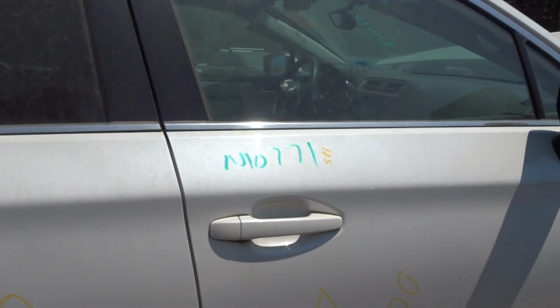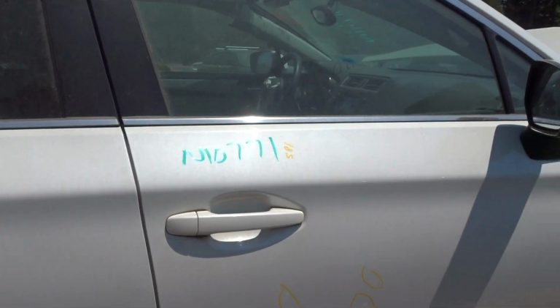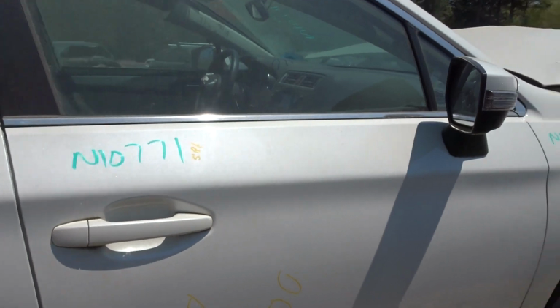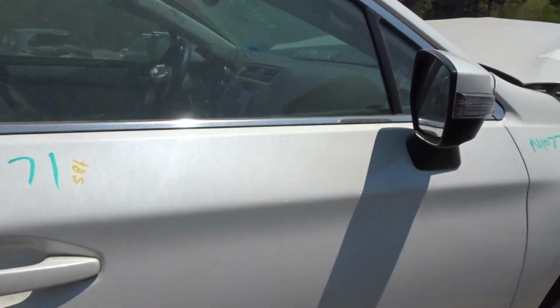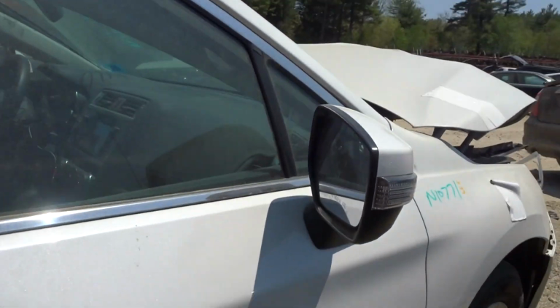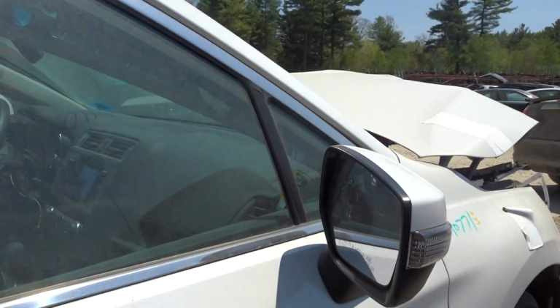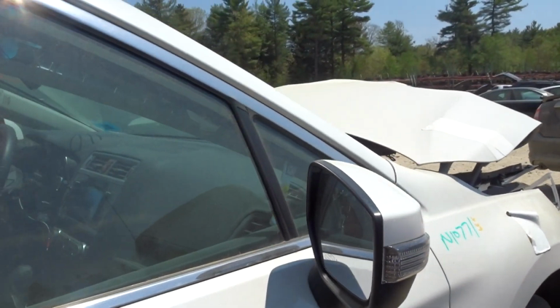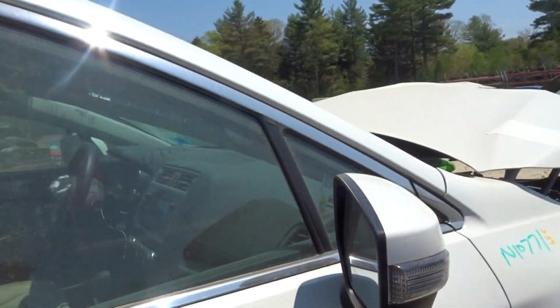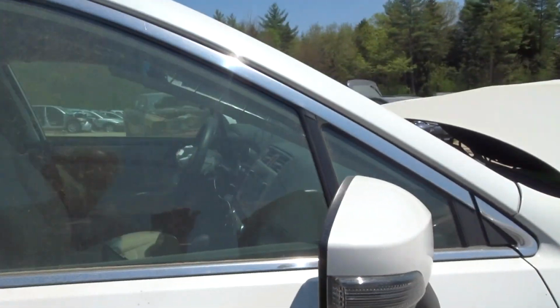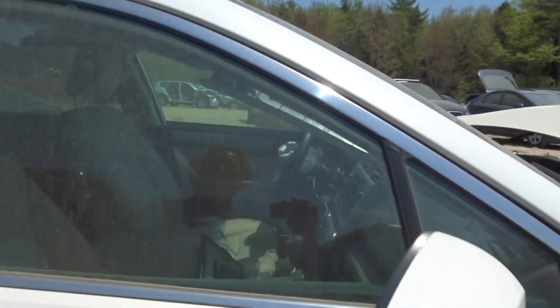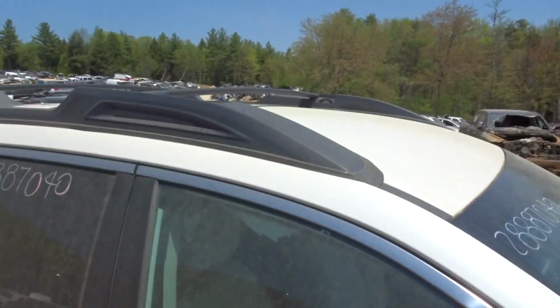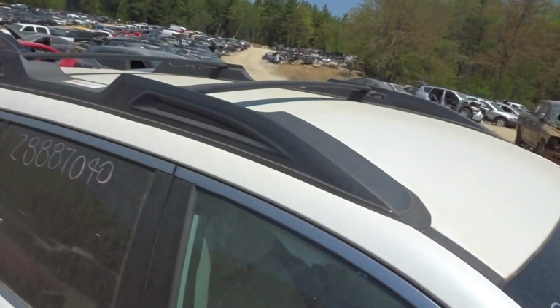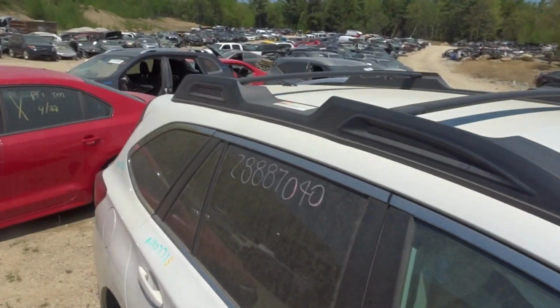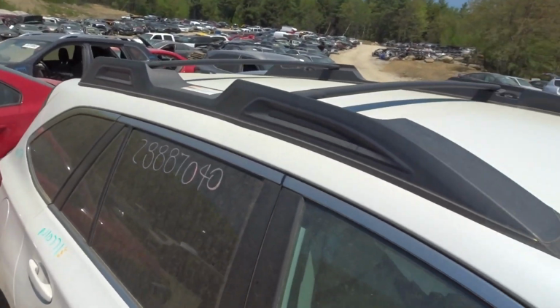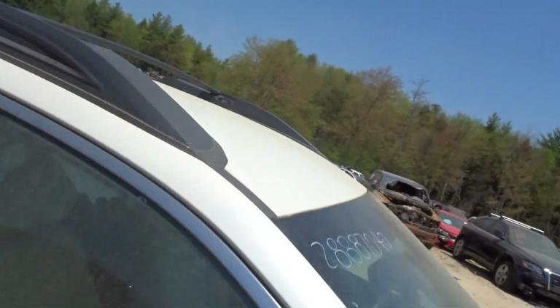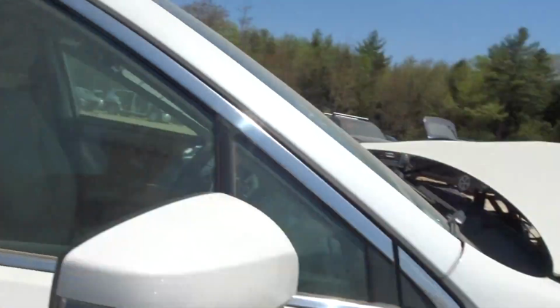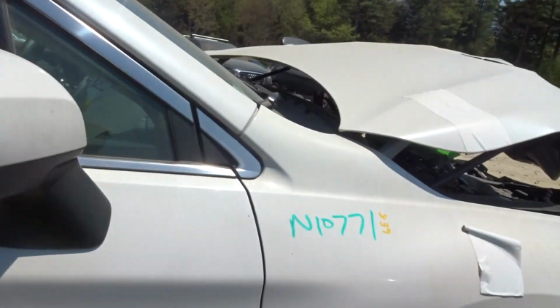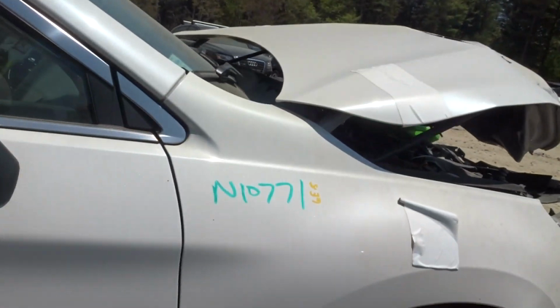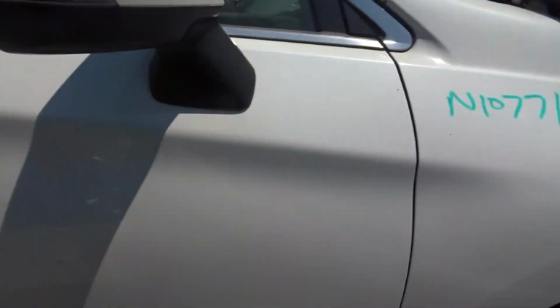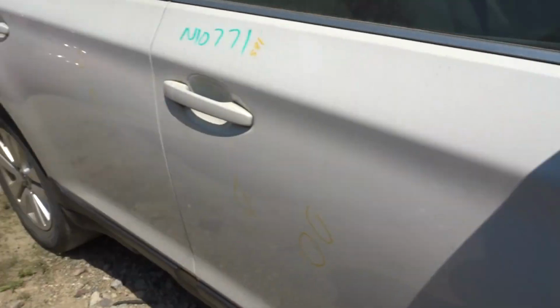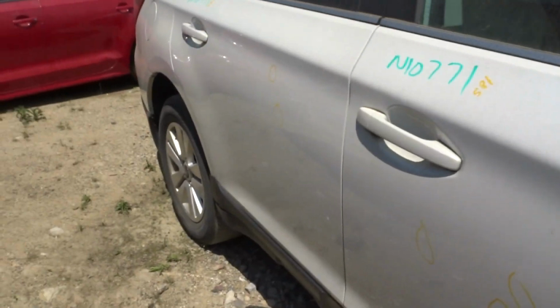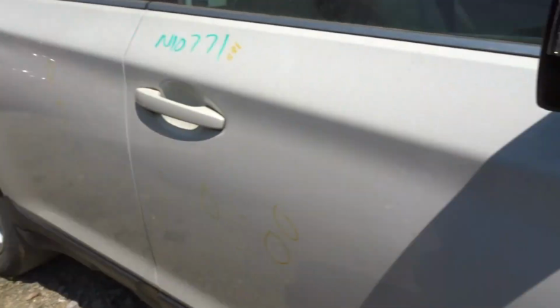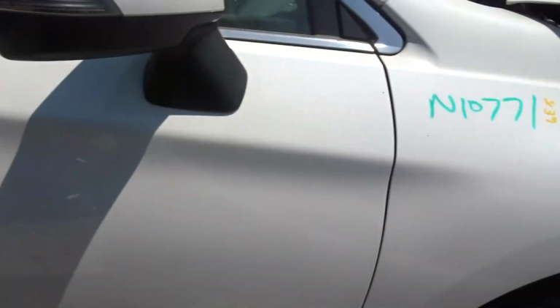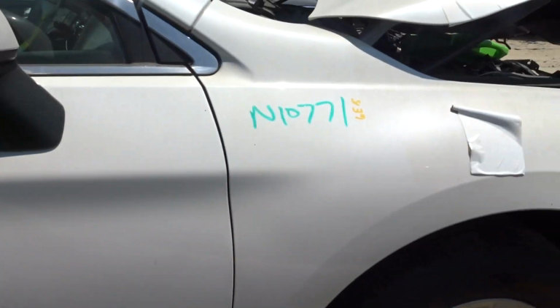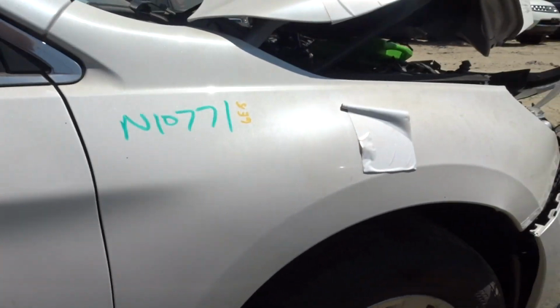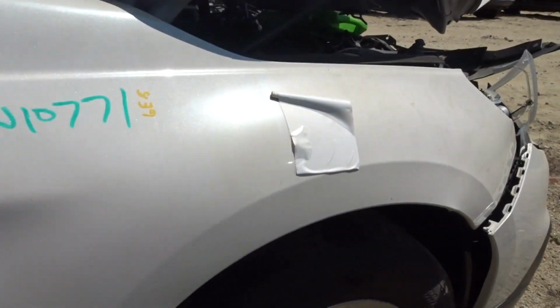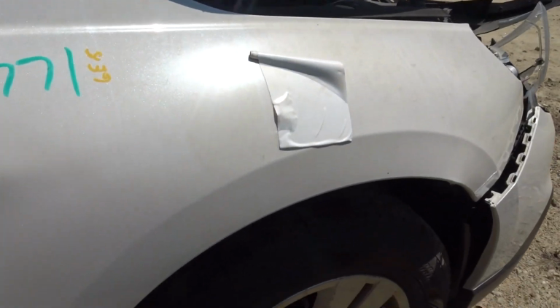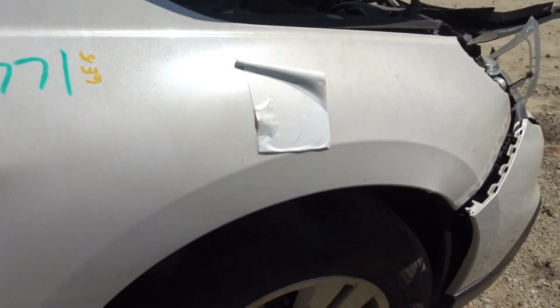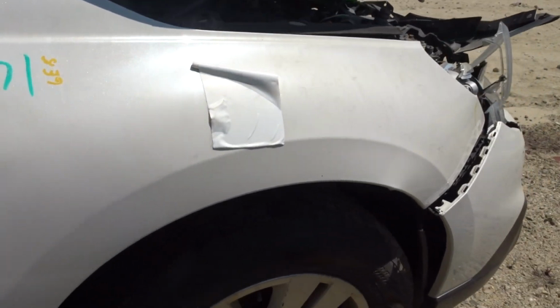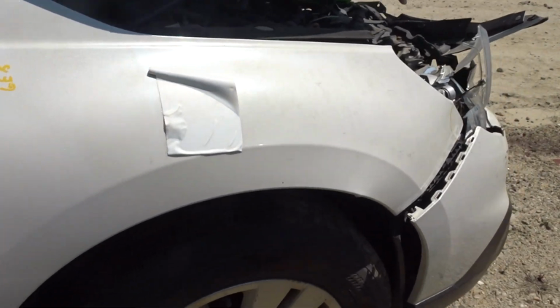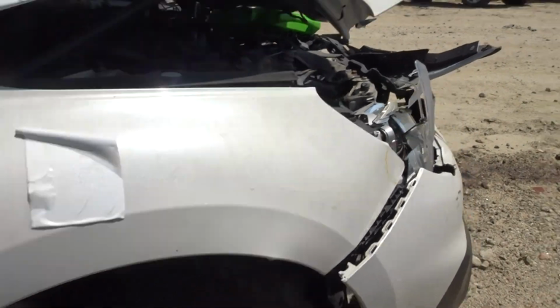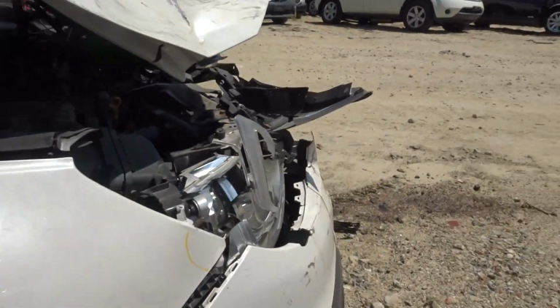Clean right front door, couple of pings, power mirror painted. Got a roof rack with crossbars — if you're looking, let the sales guys know. Got a pair of rocker moldings — let the sales guys know if you need them. Right front suspension complete.